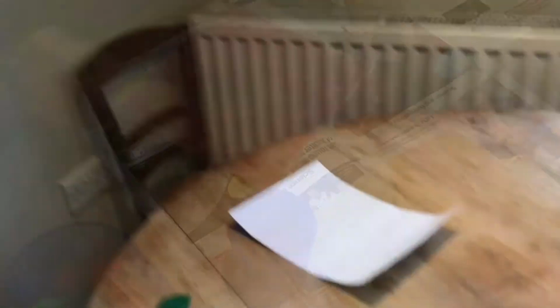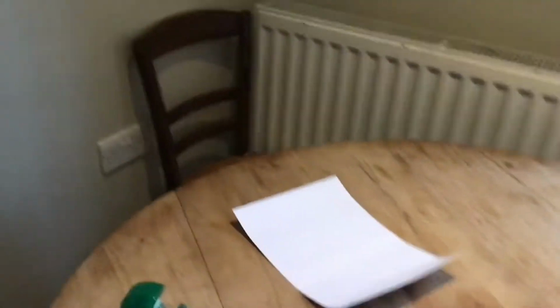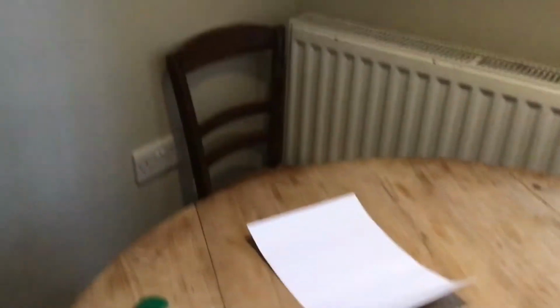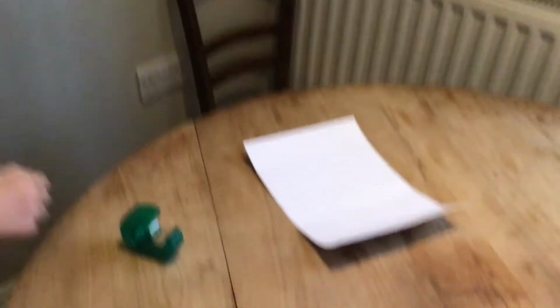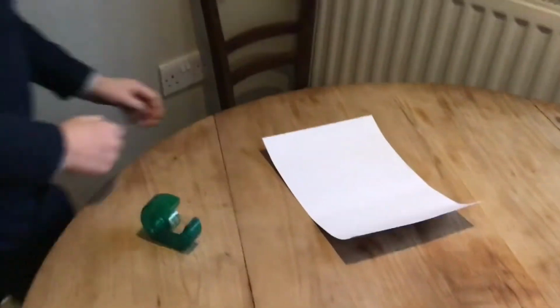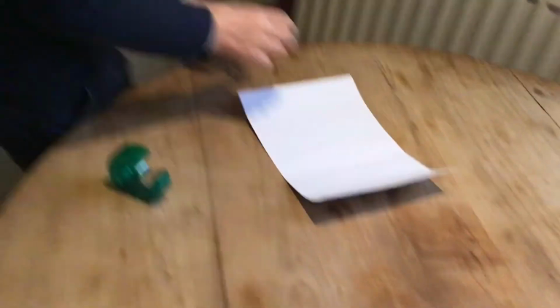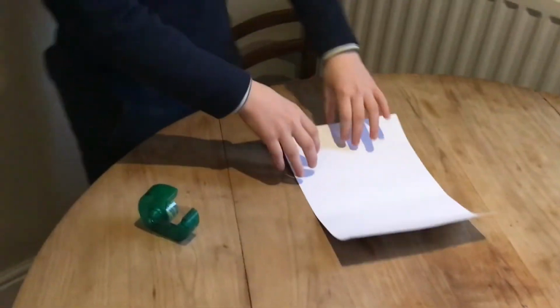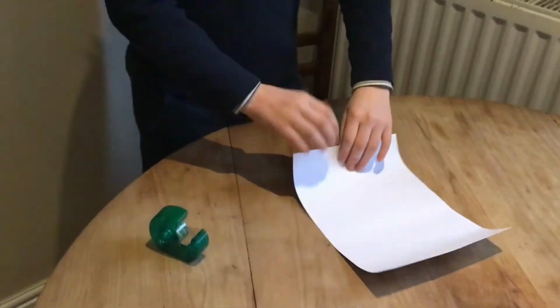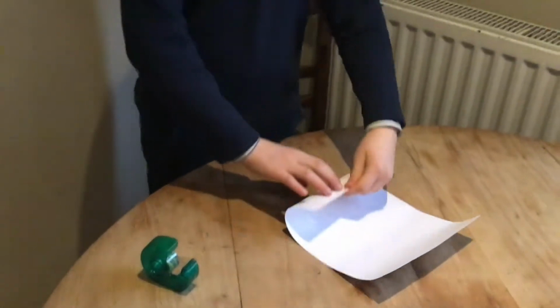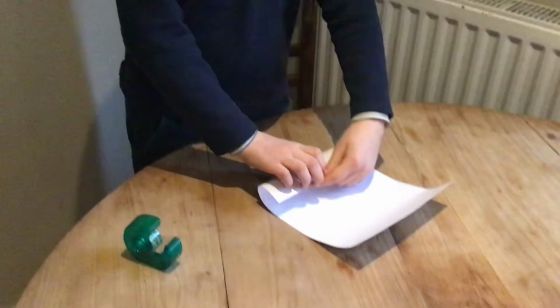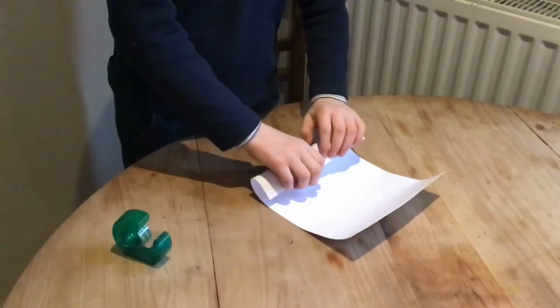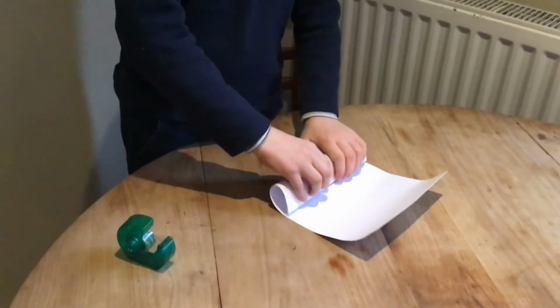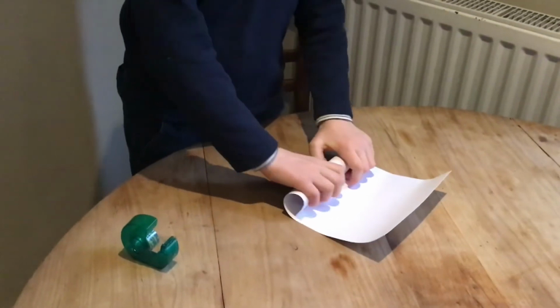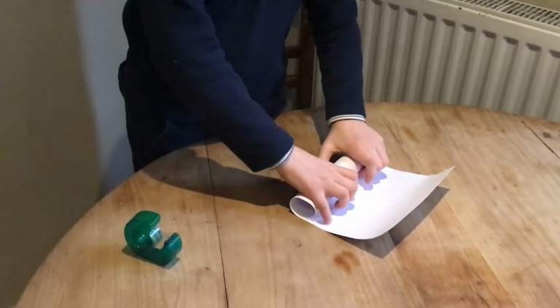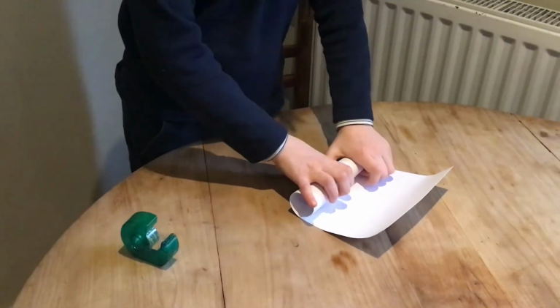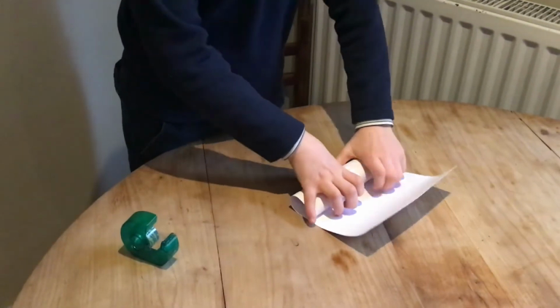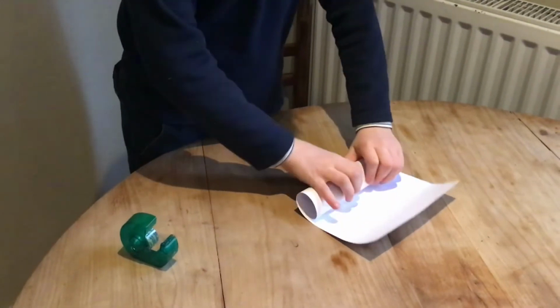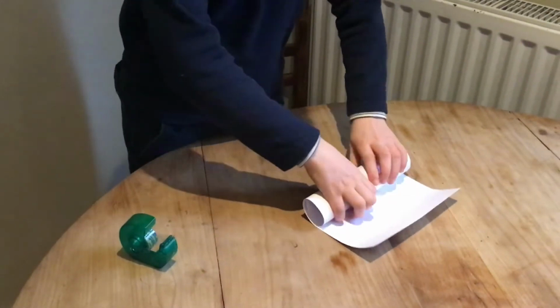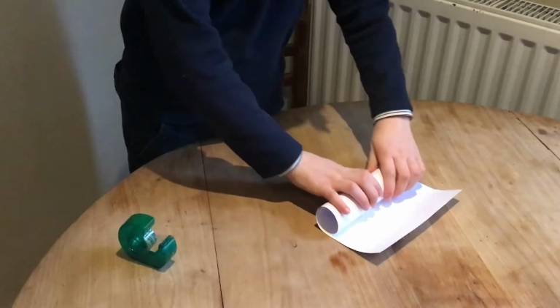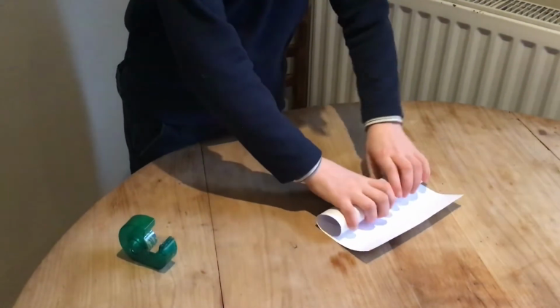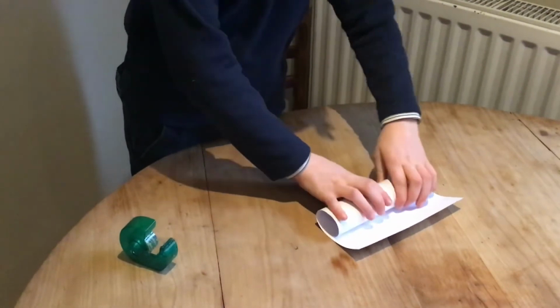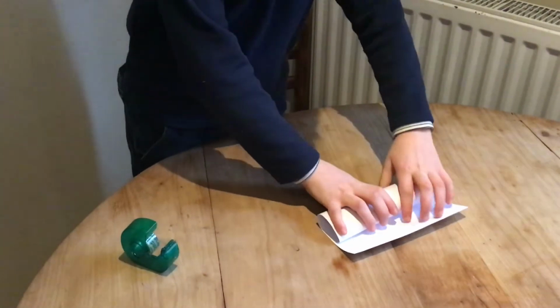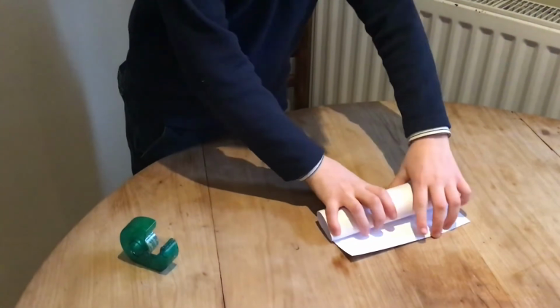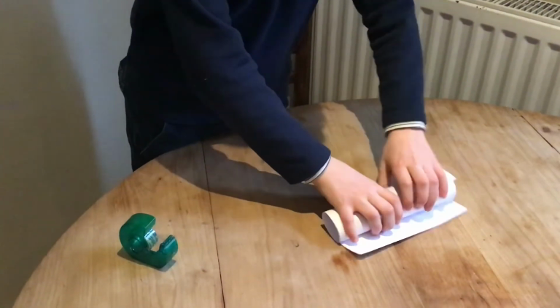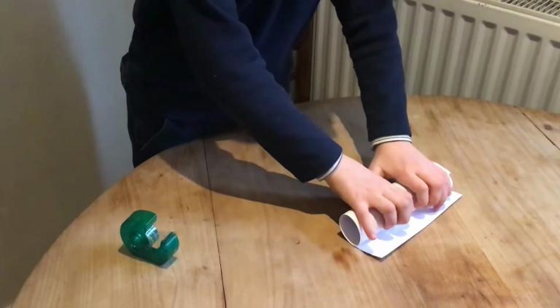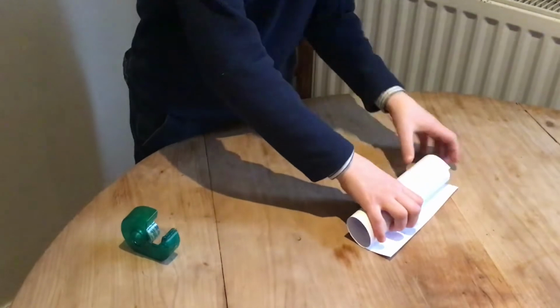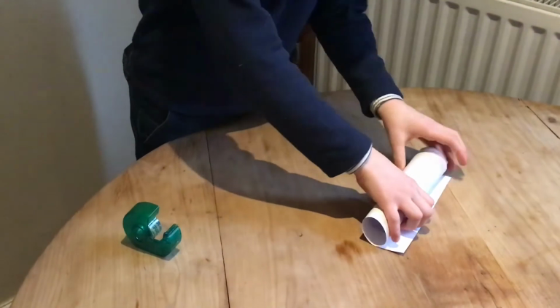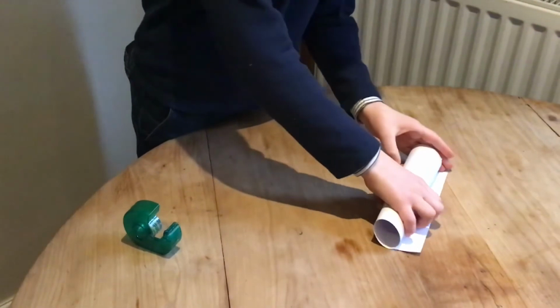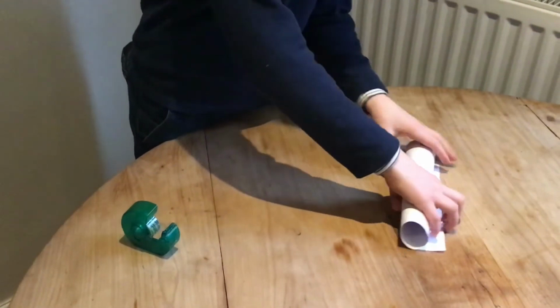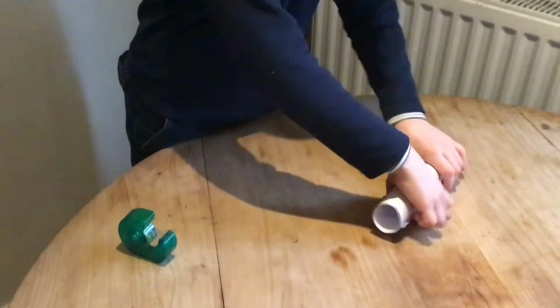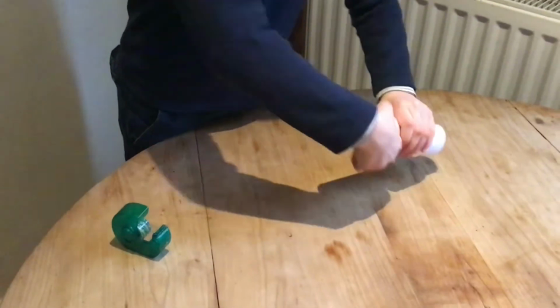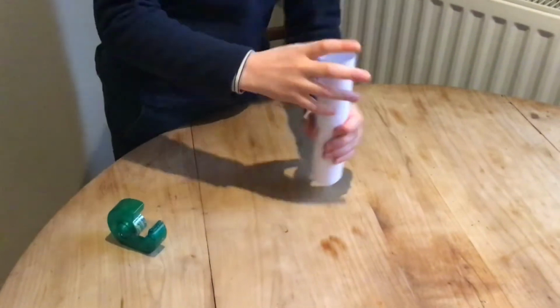If you're using card like us, then you're going to have to roll it up and tape it at the end. You can make a long one like this one, or you can make two shorter ones by cutting it in half.